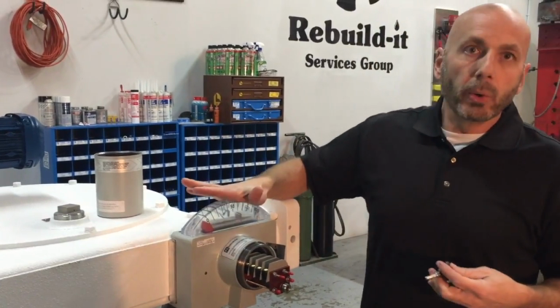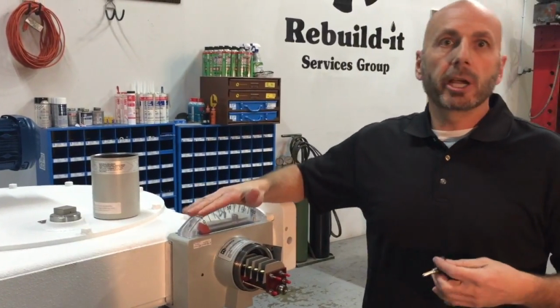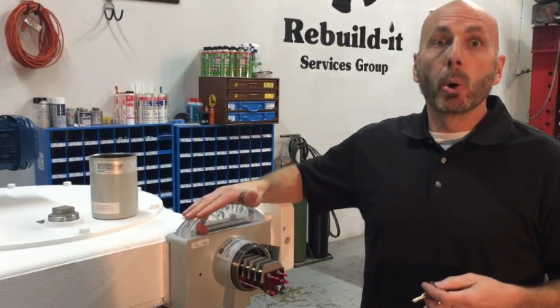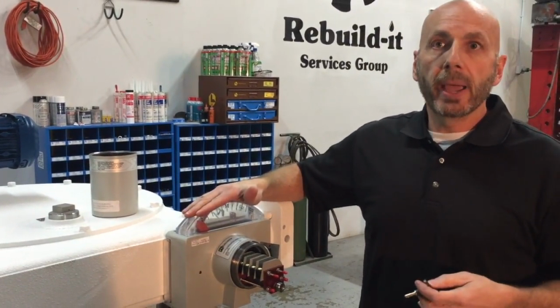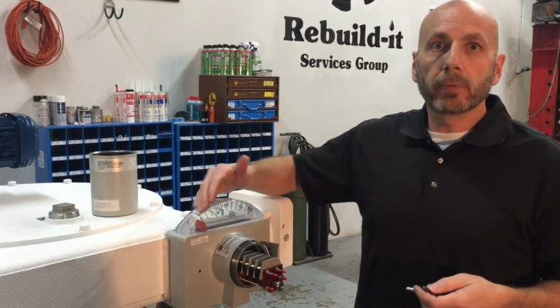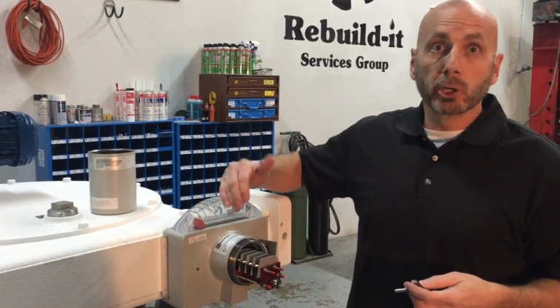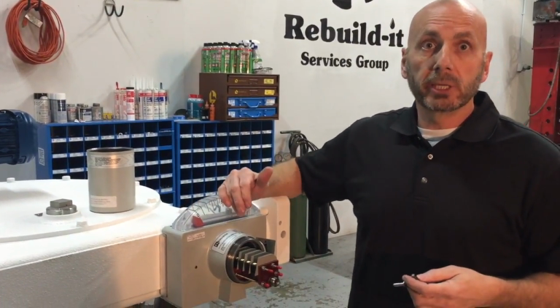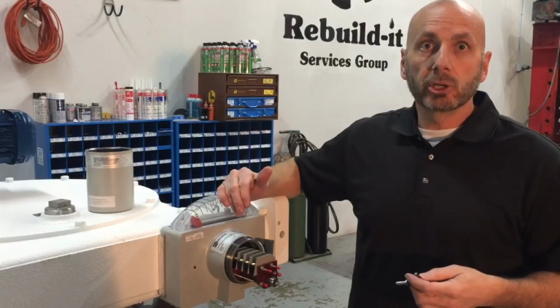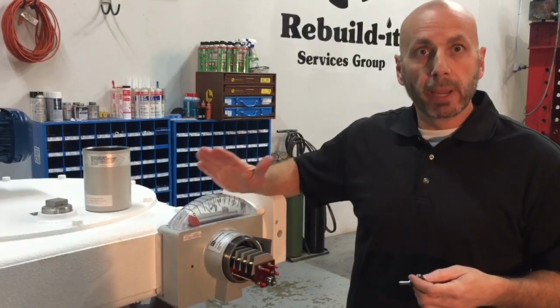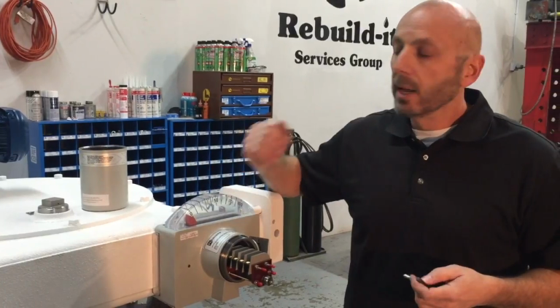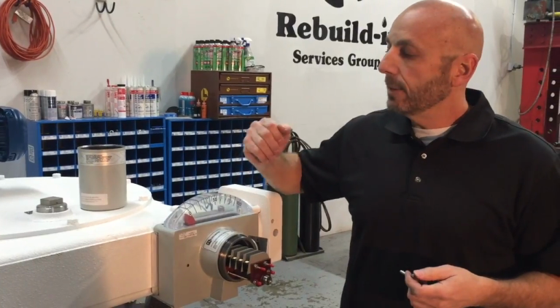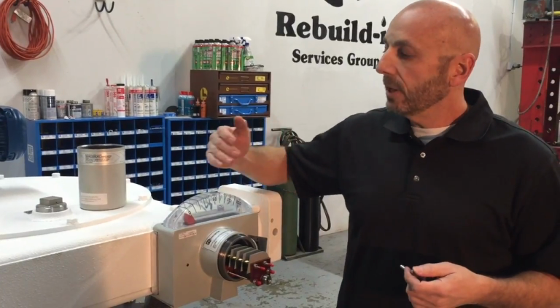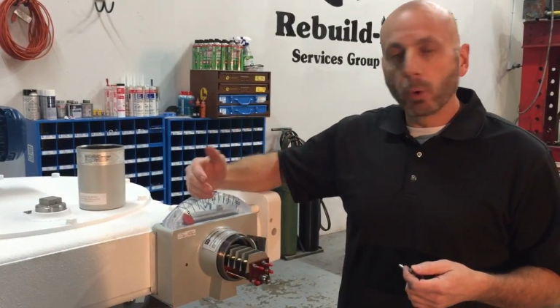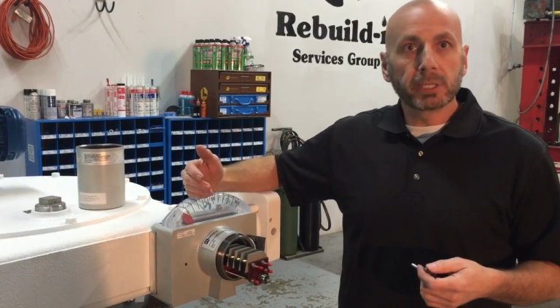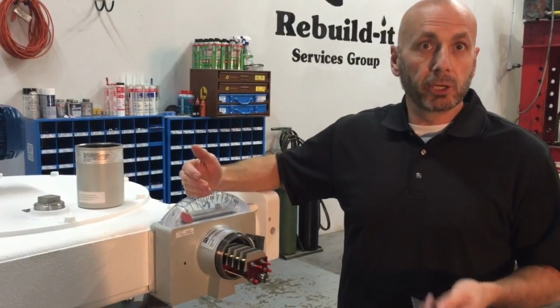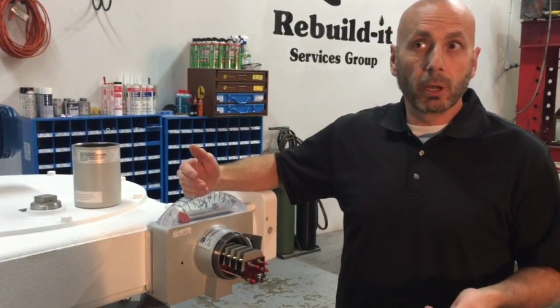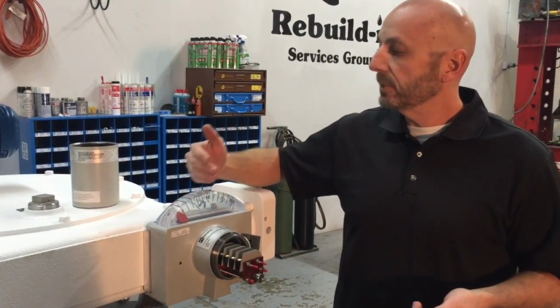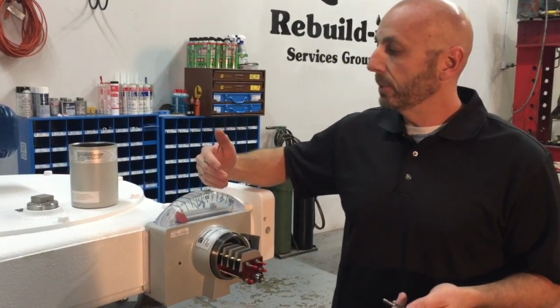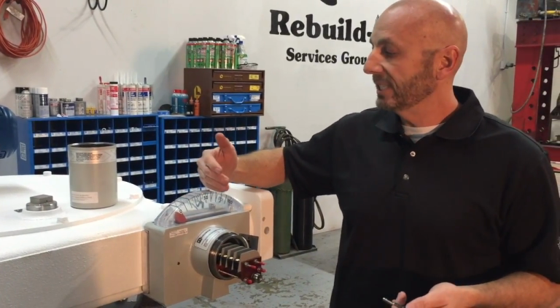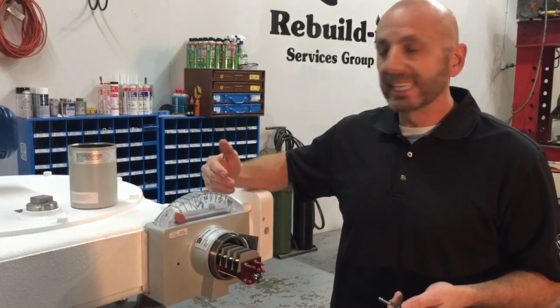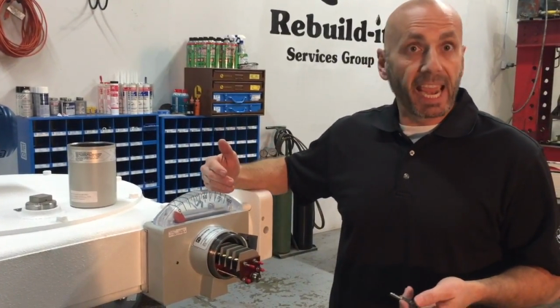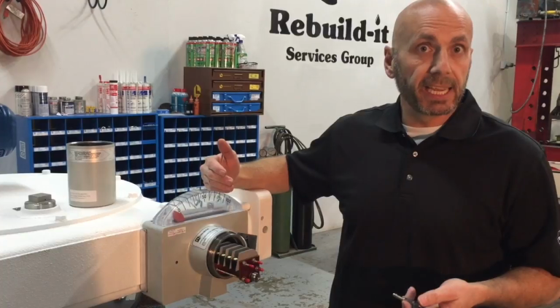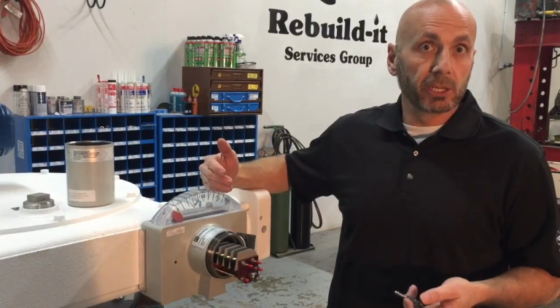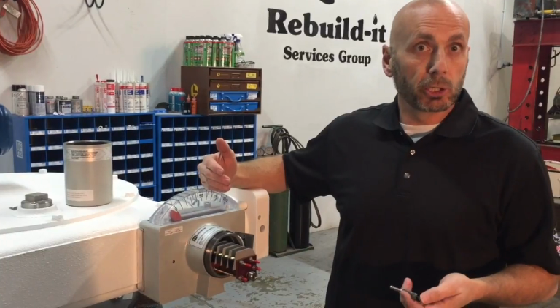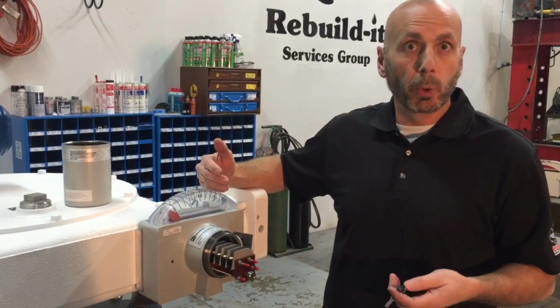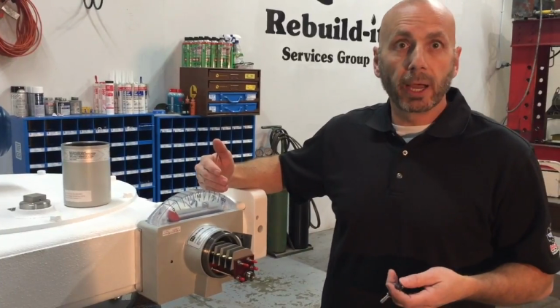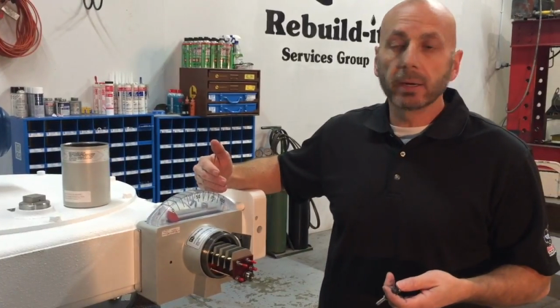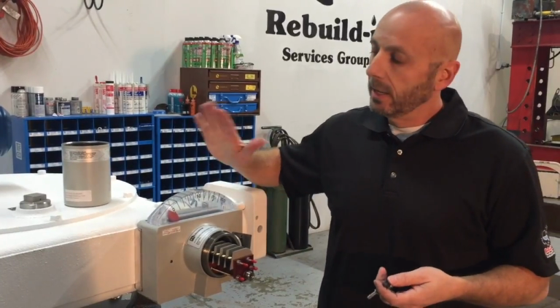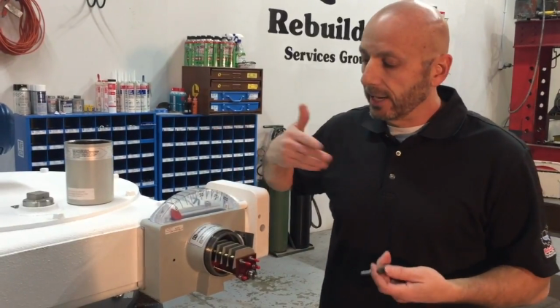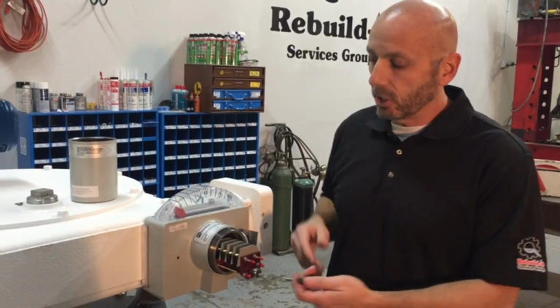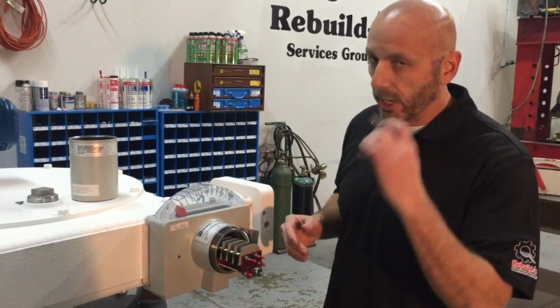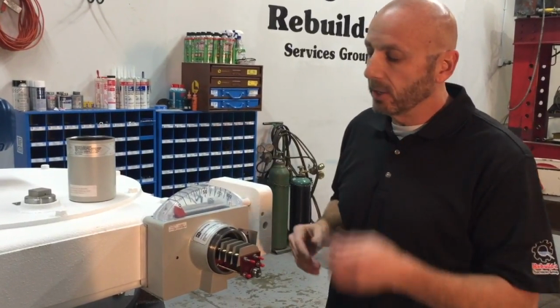Always check your O&M manual for what your switch settings should be. Typically, 40% is your alarm, and somewhere between 60 and 80 is your motor cutout. Again, check your O&M manual.